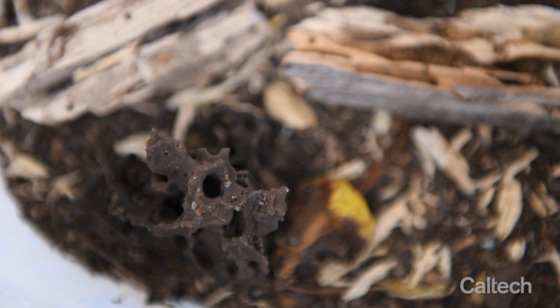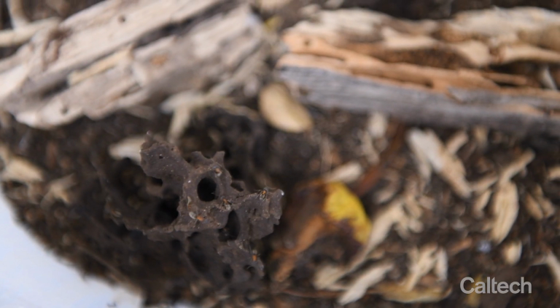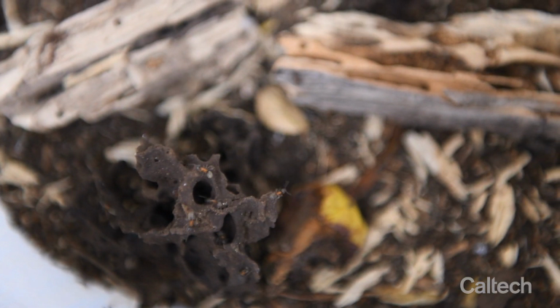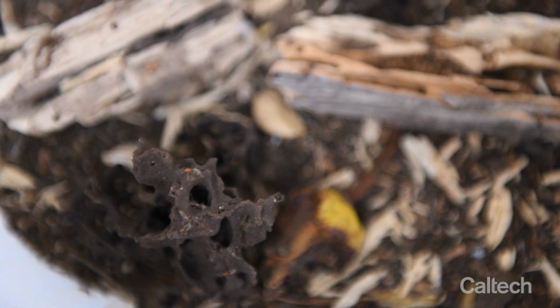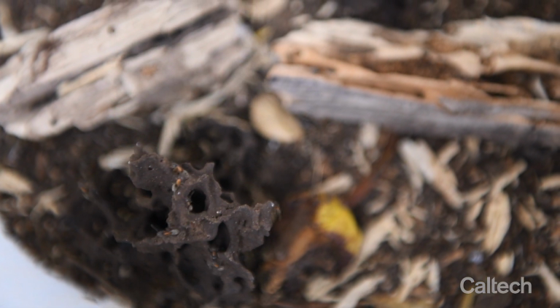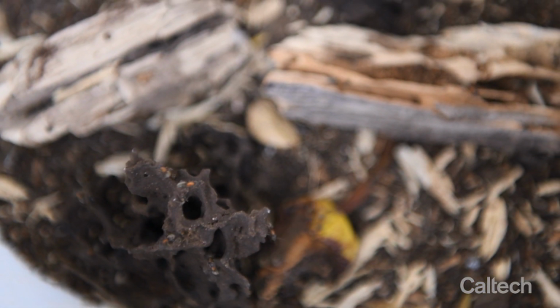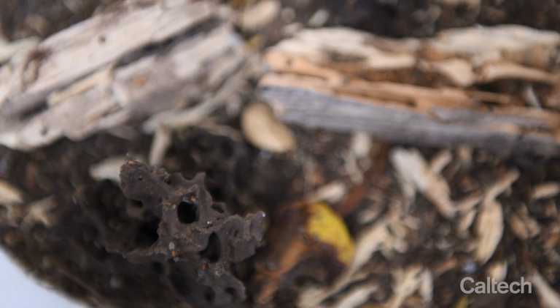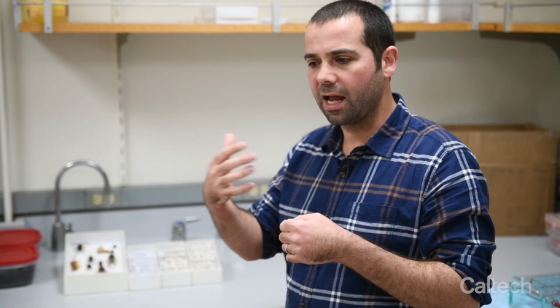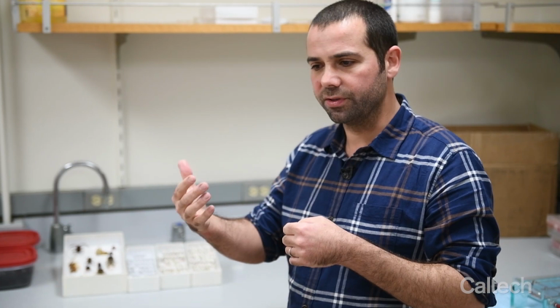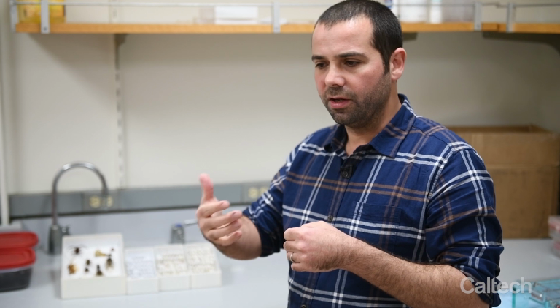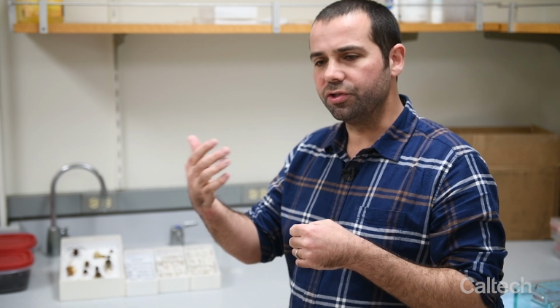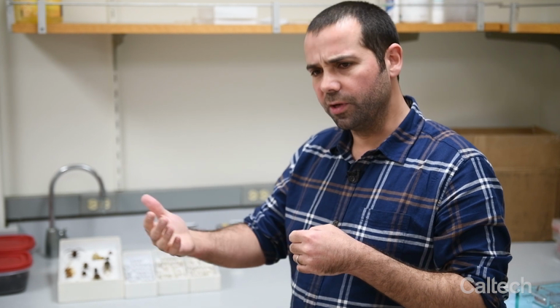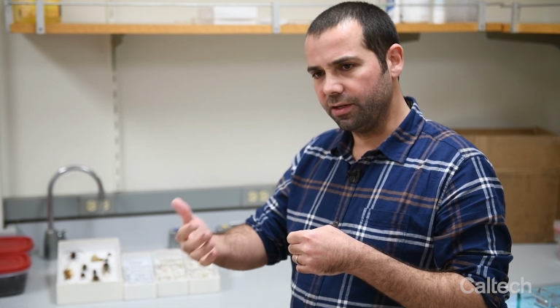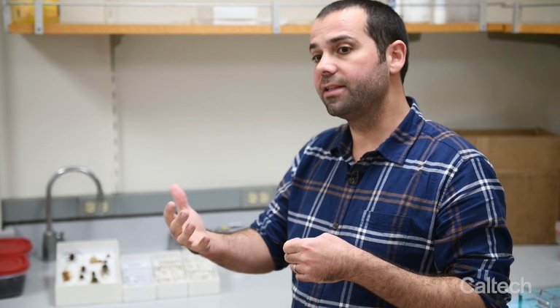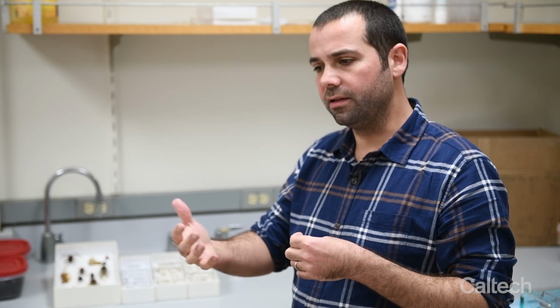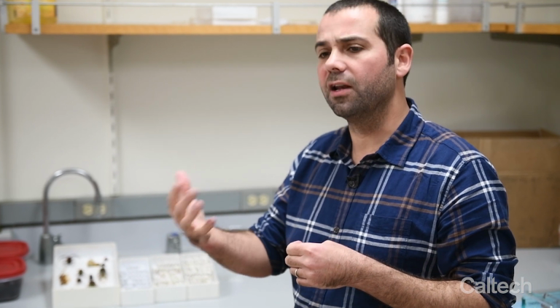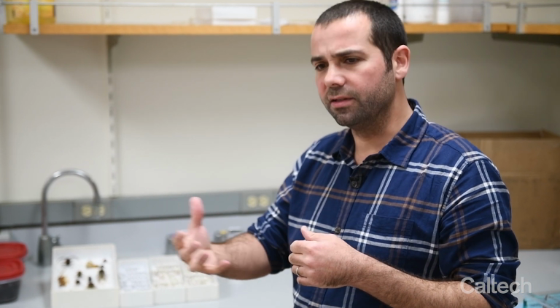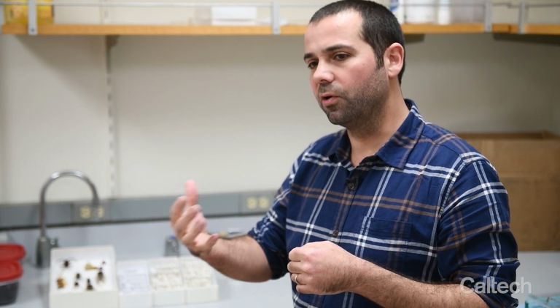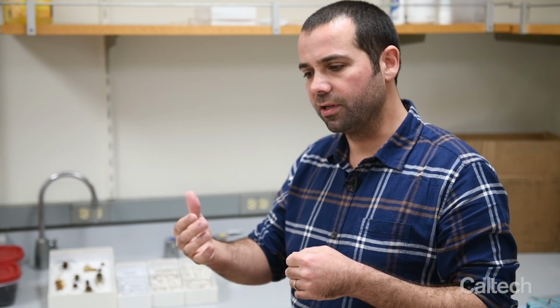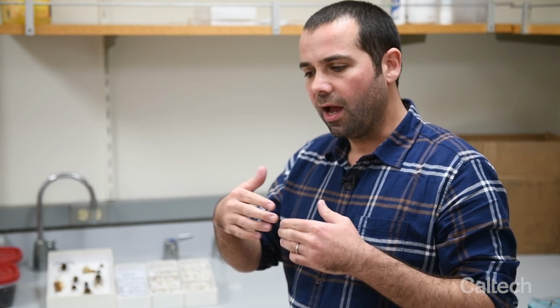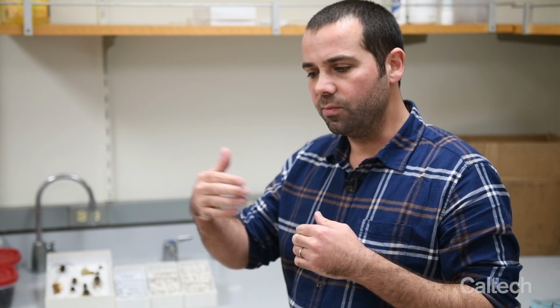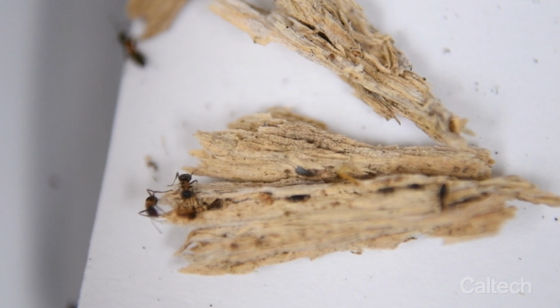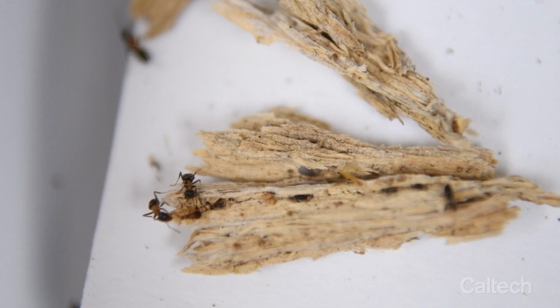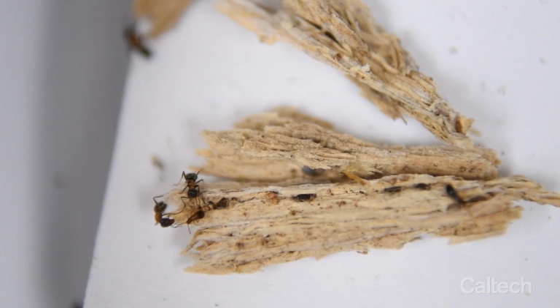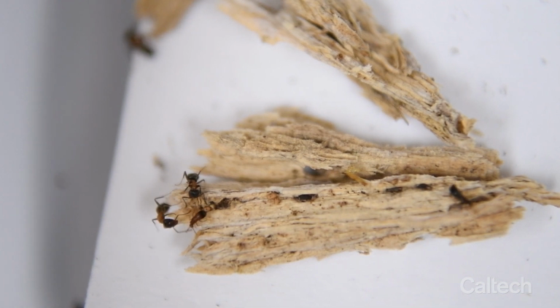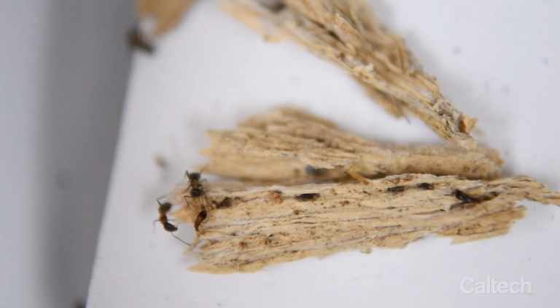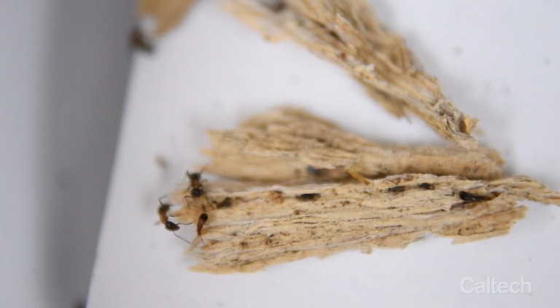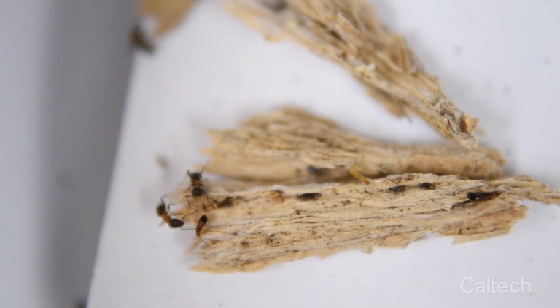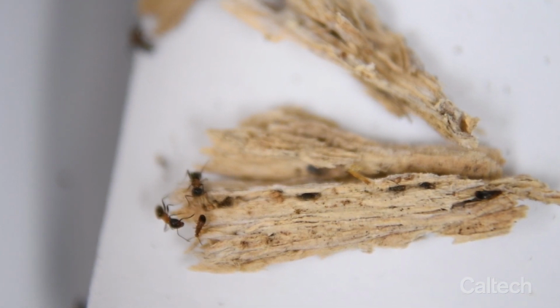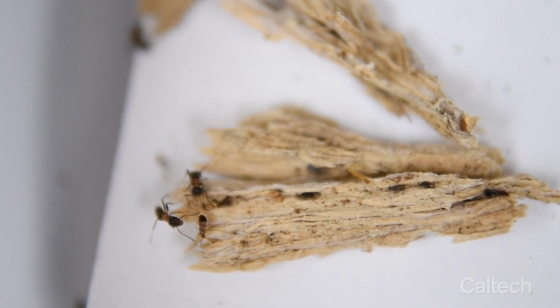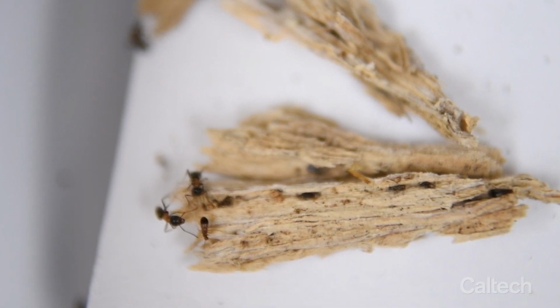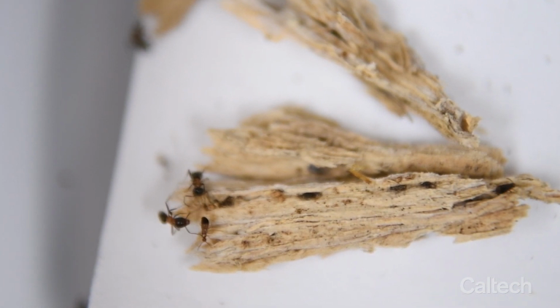What predisposes creatures to become symbiotic? And then what happens genomically, genetically, developmentally, neurobiologically as they move towards a fully symbiotic existence?